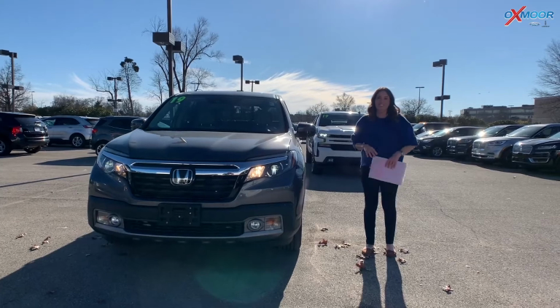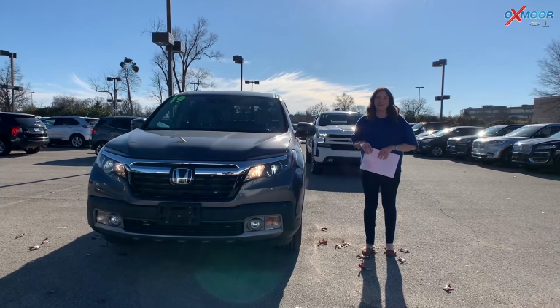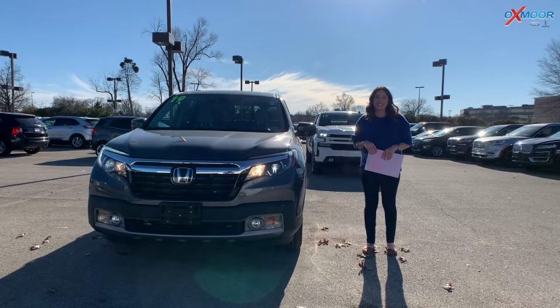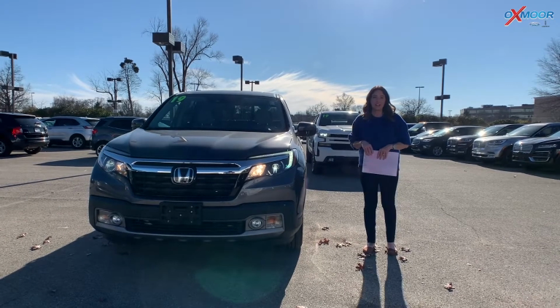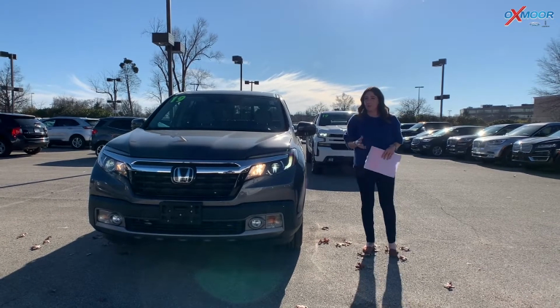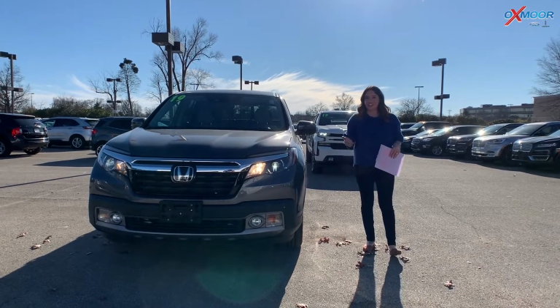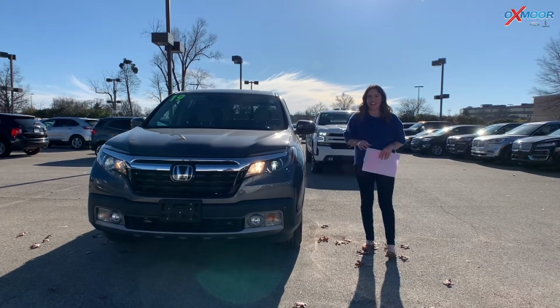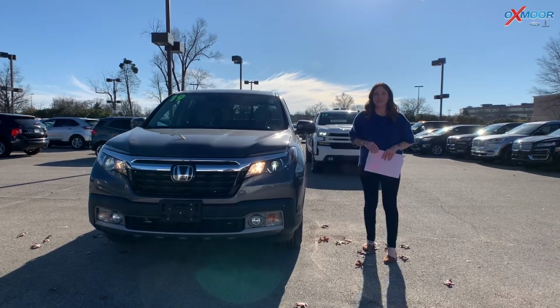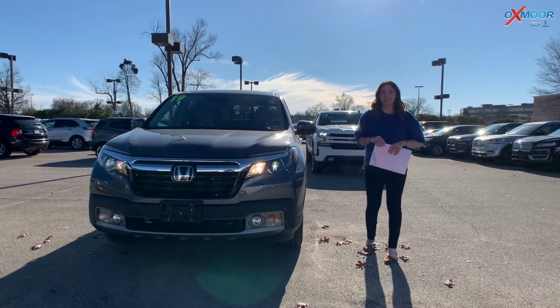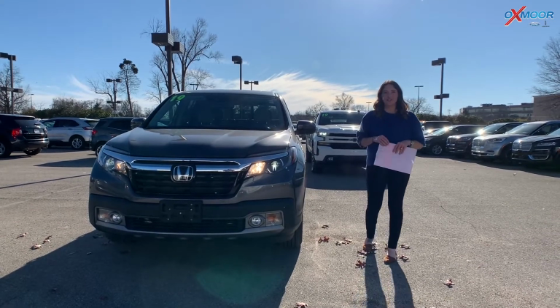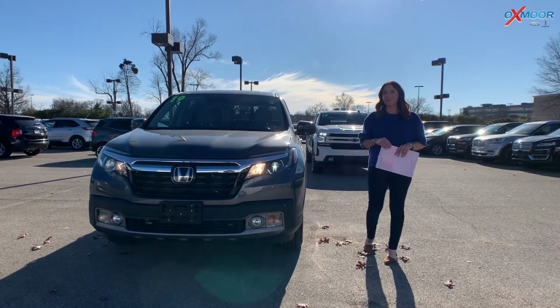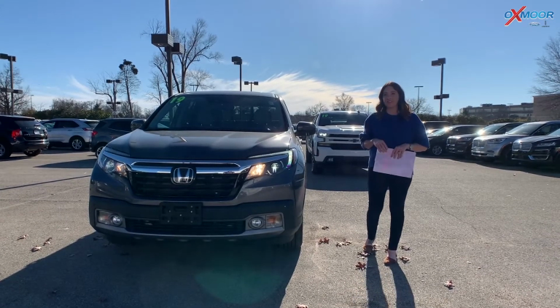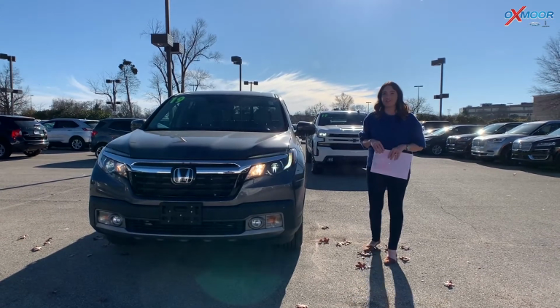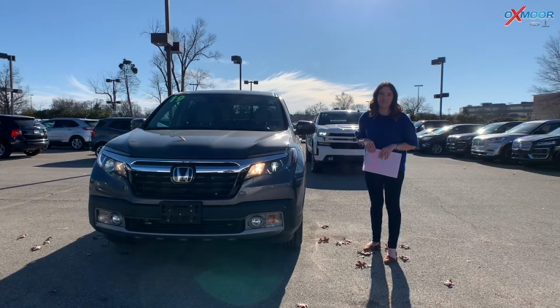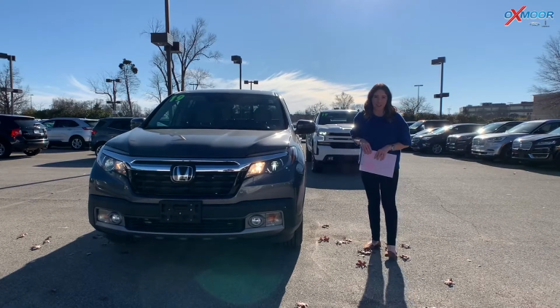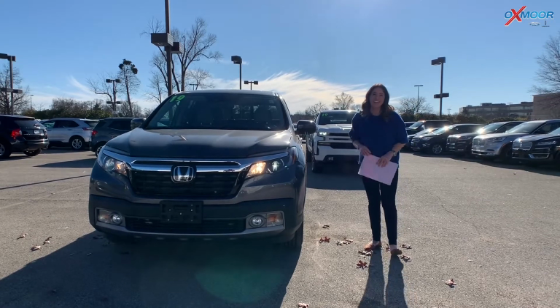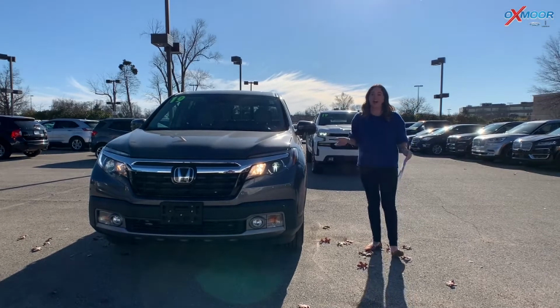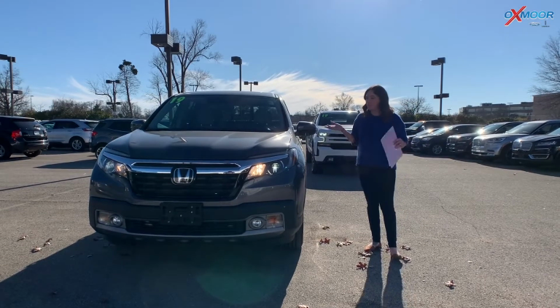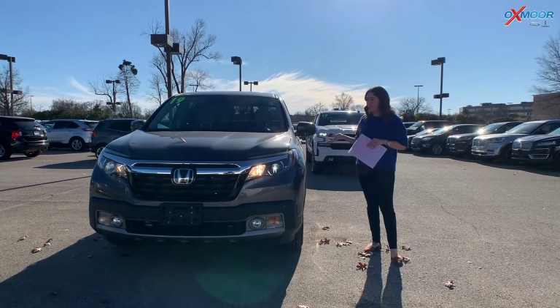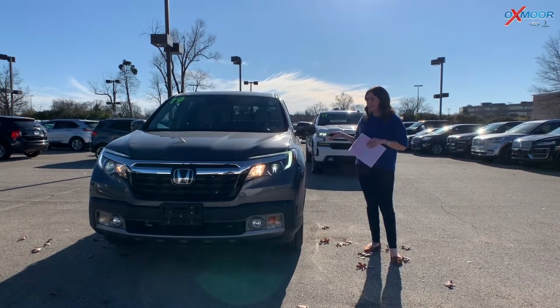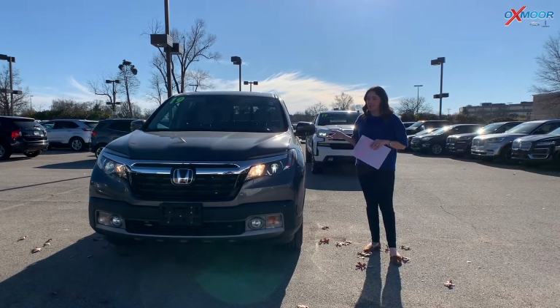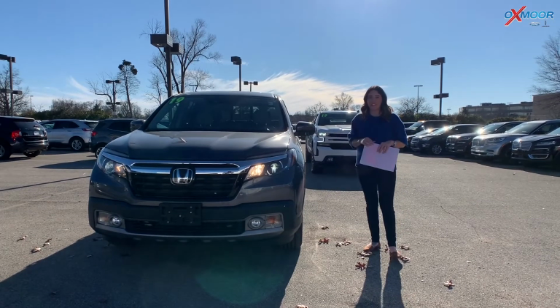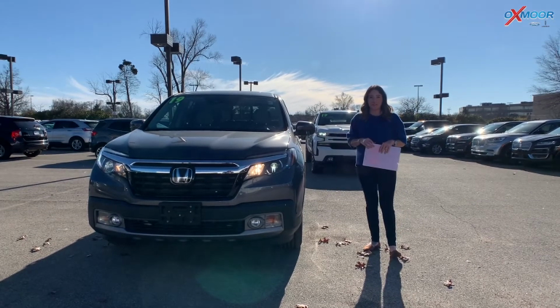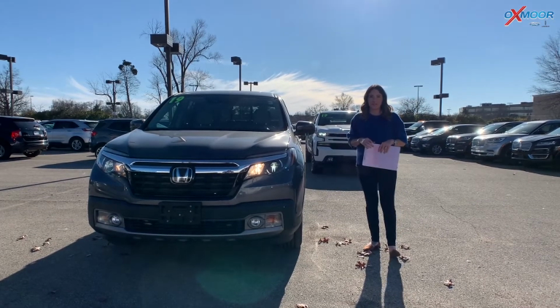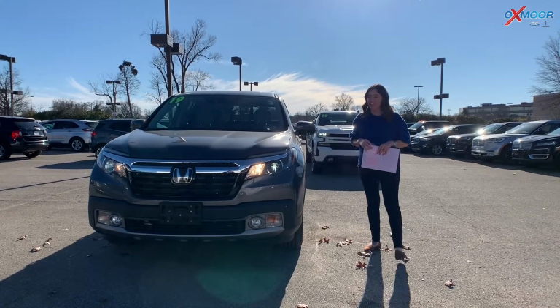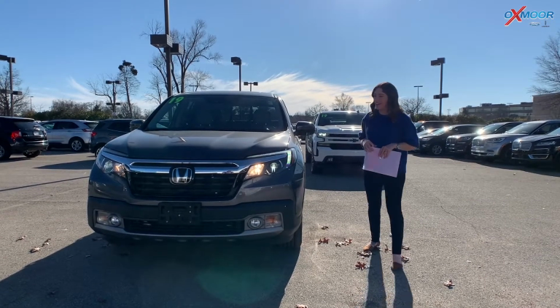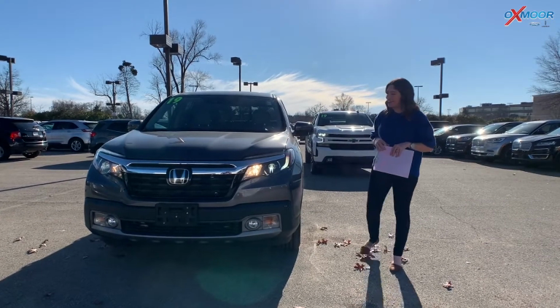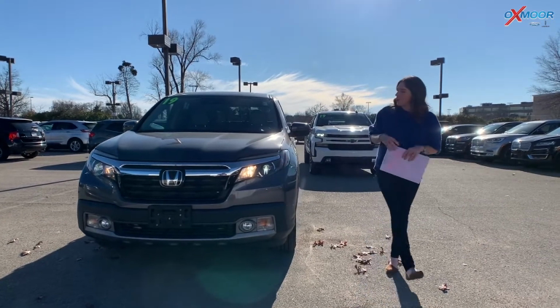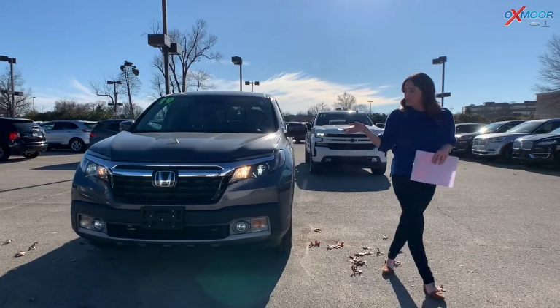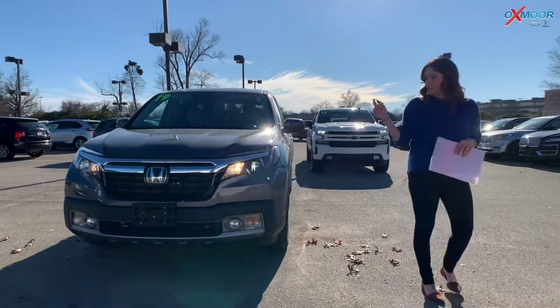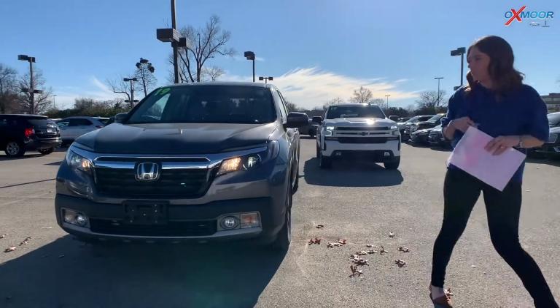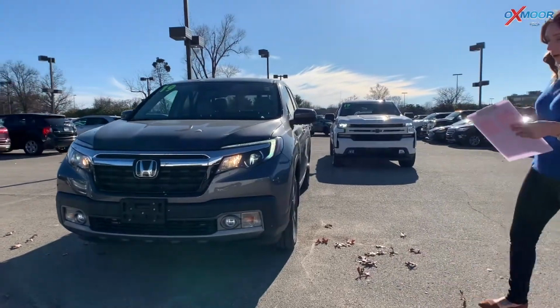Hey everyone, it's Gabrielle, and I'm over here today at Oxford Ford Lincoln for our Used Vehicles of the Week. Now I have three vehicles I would like to share with you all, so let's go ahead and go over some details on this first one.